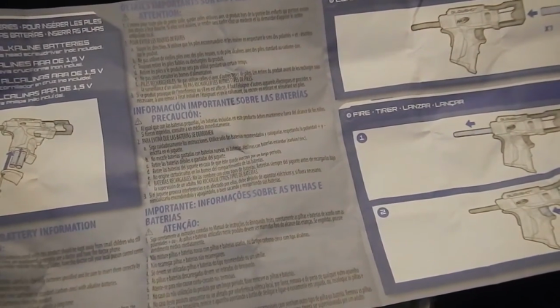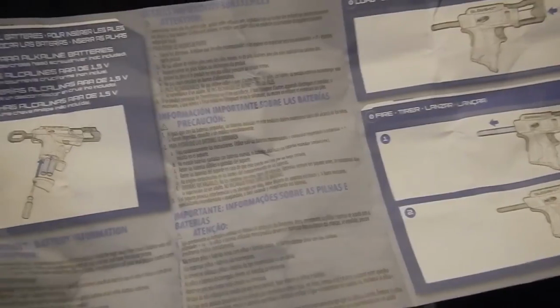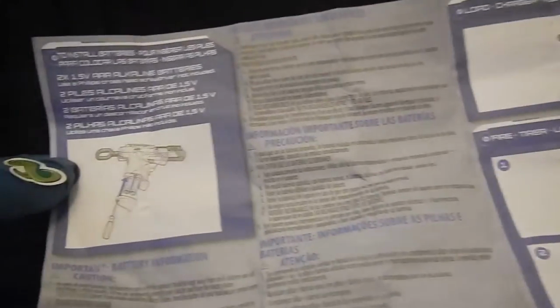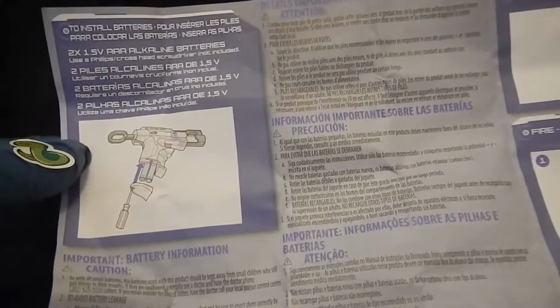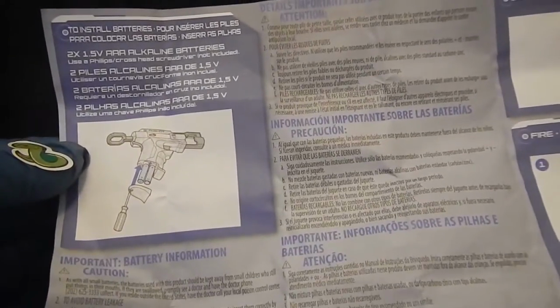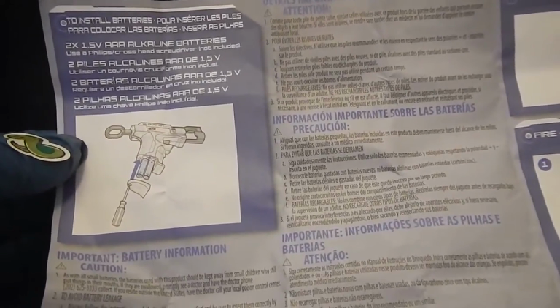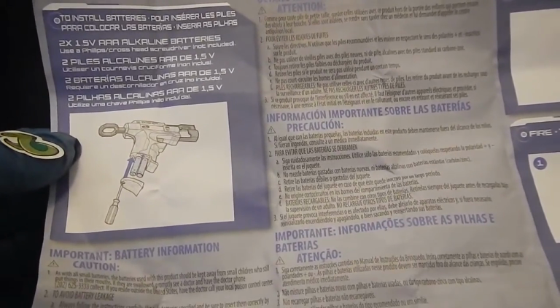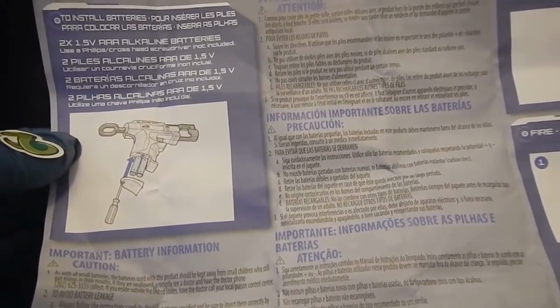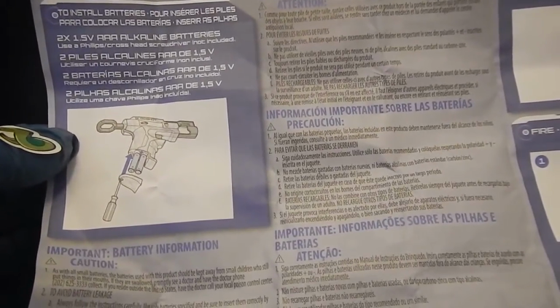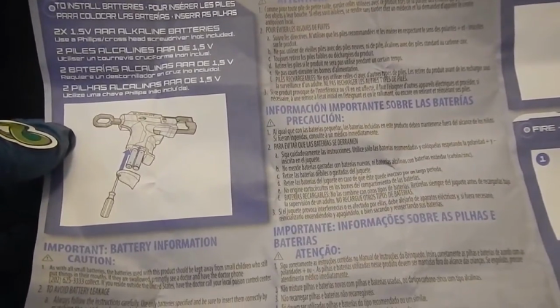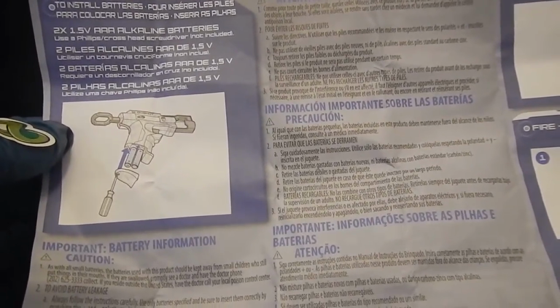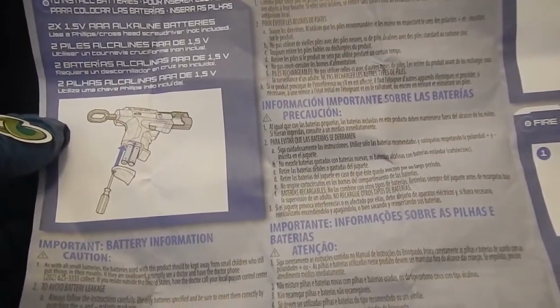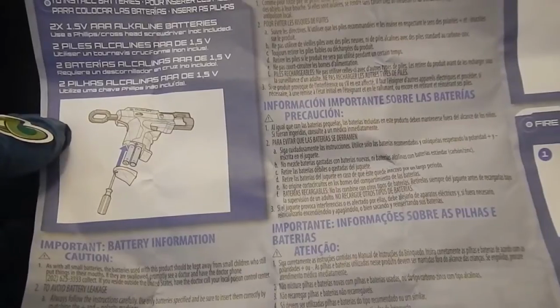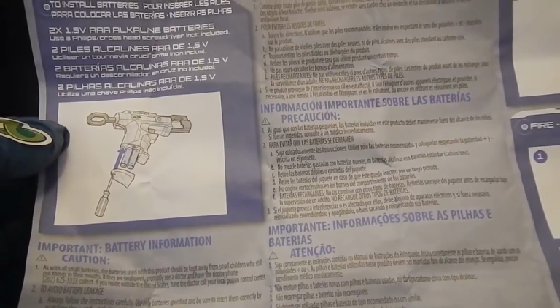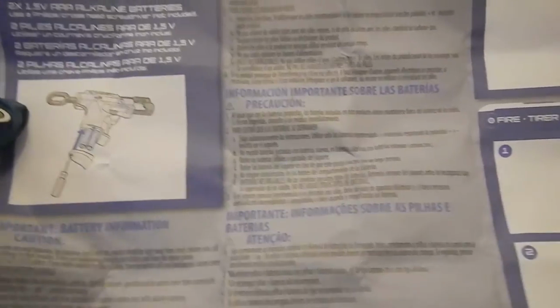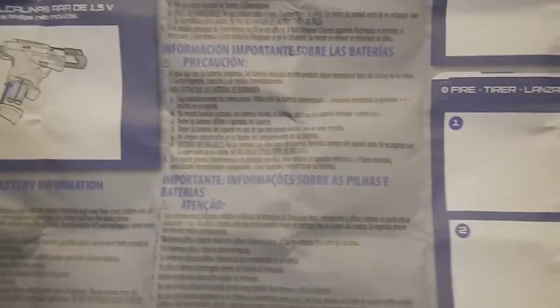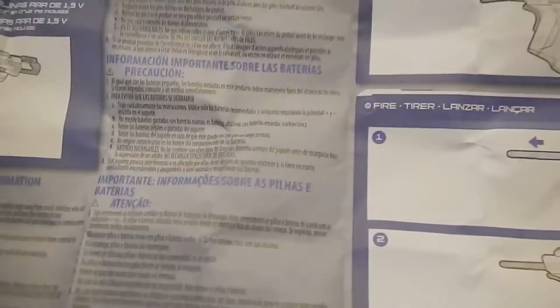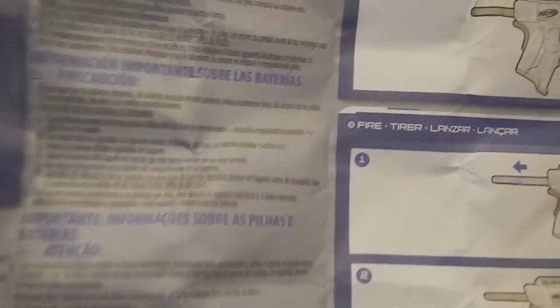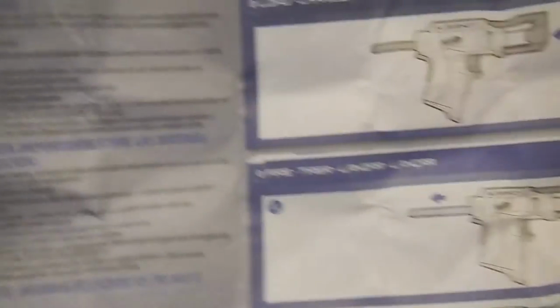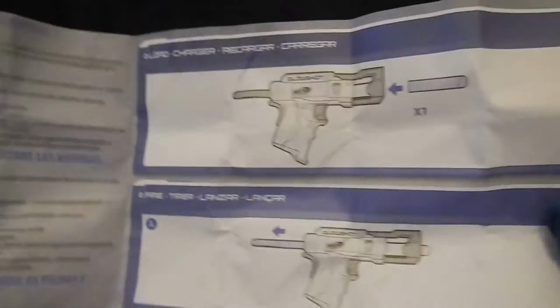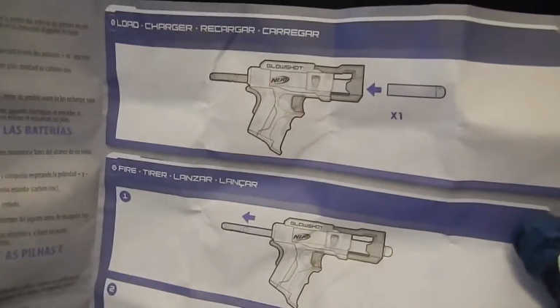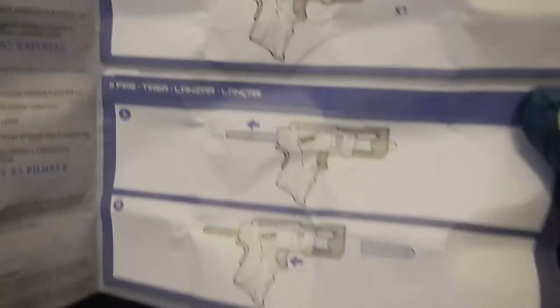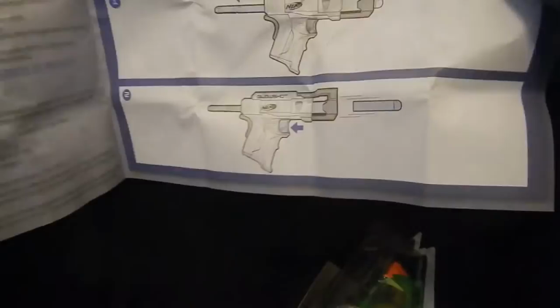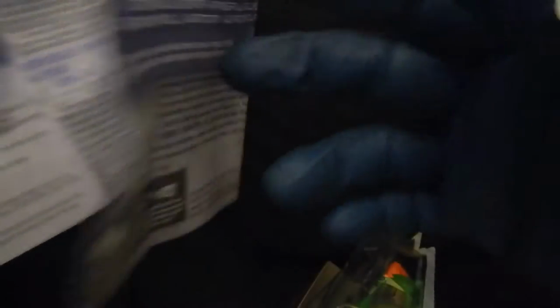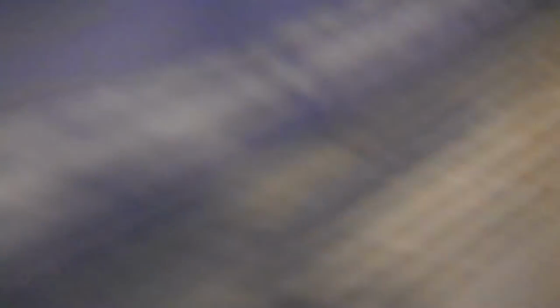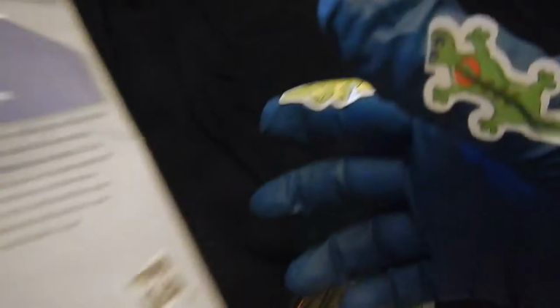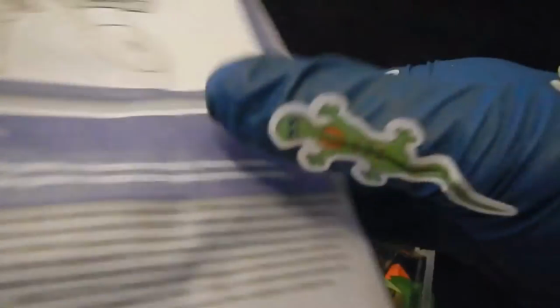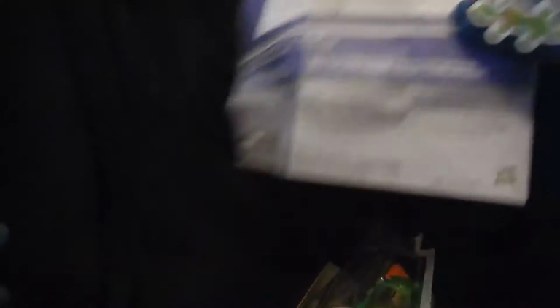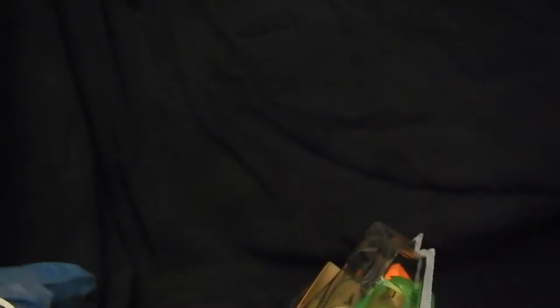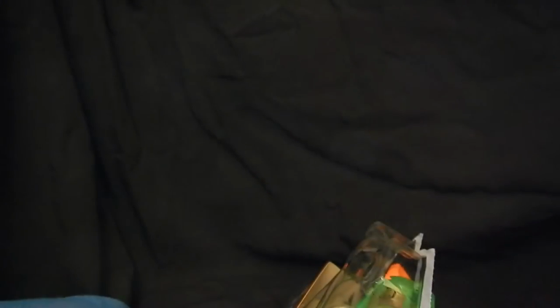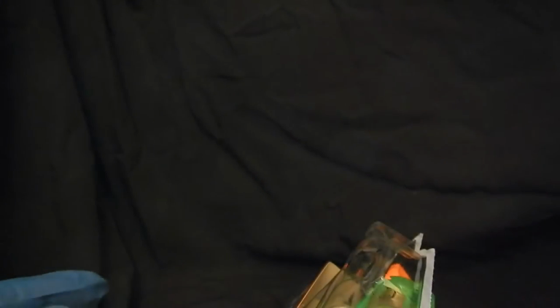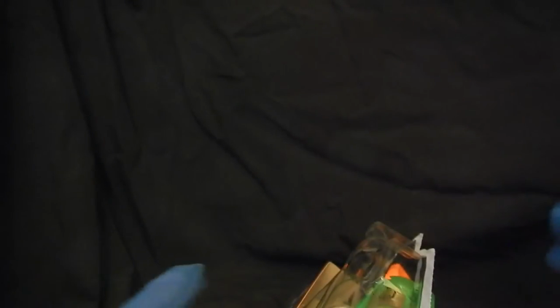I'll put the batteries in right there, and we have a screwdriver for this — a Phillips head screwdriver. Here are the directions, the safety precautions, and how to fire it. Here's the usual stuff you're supposed to read.